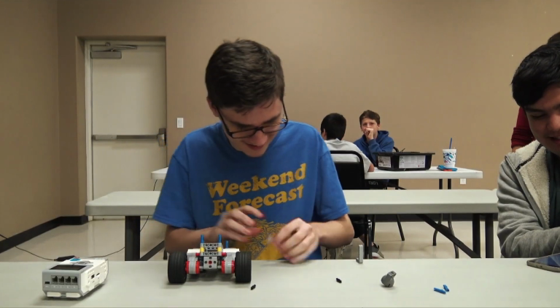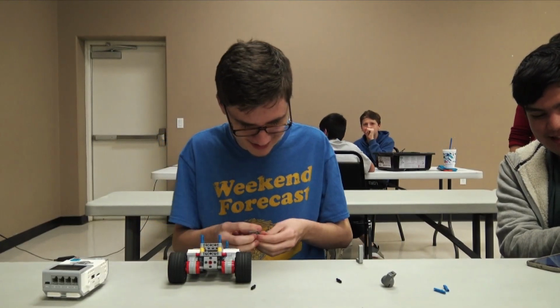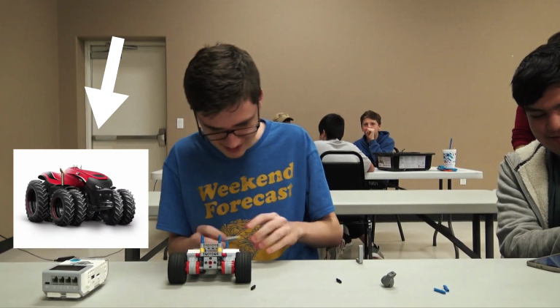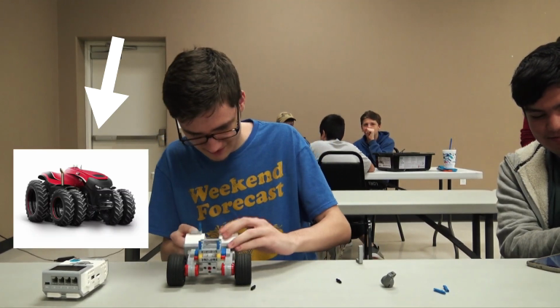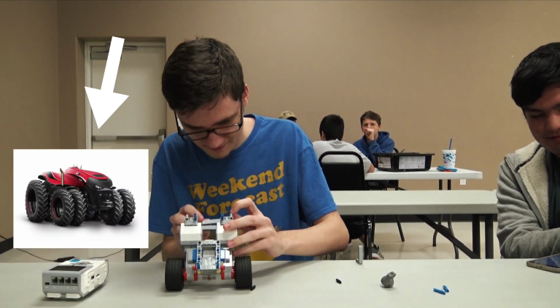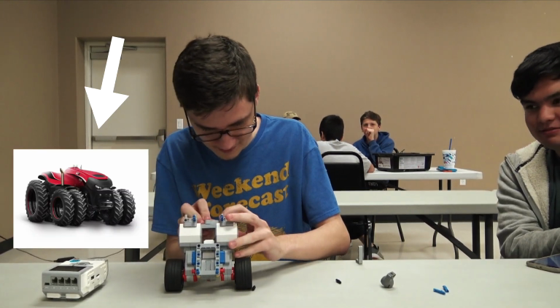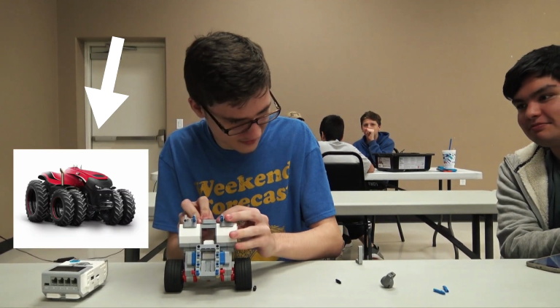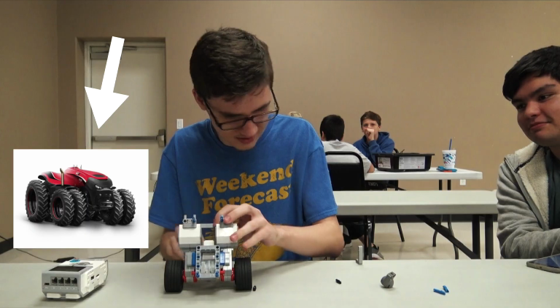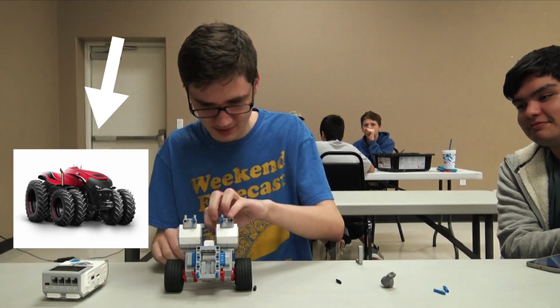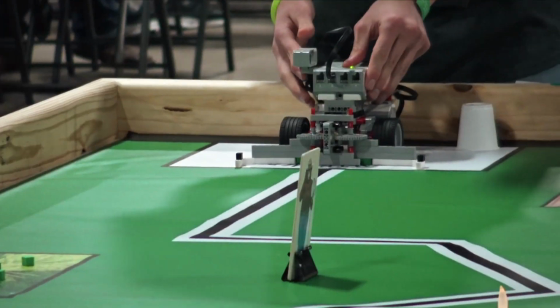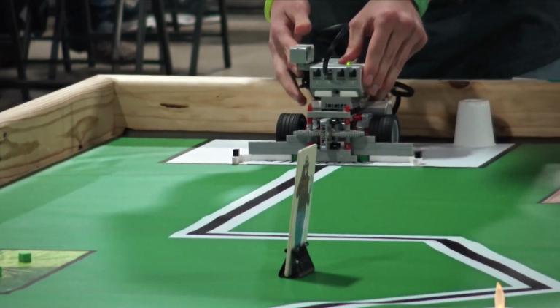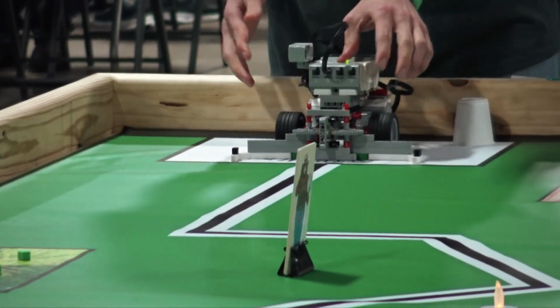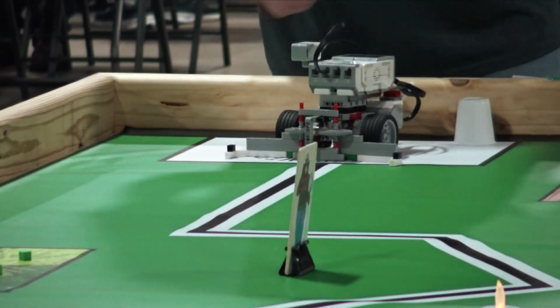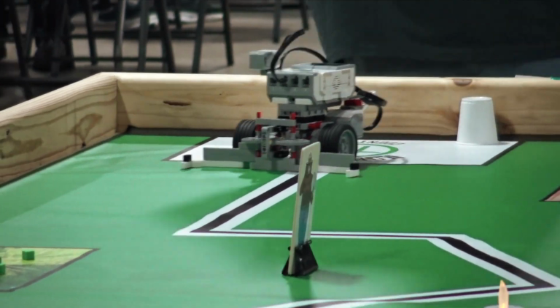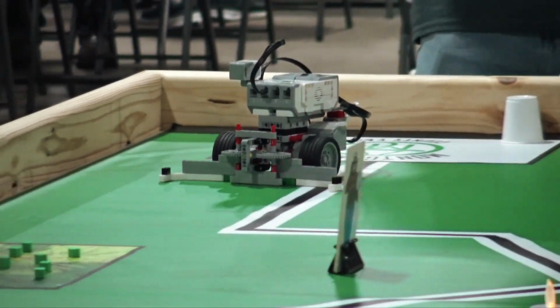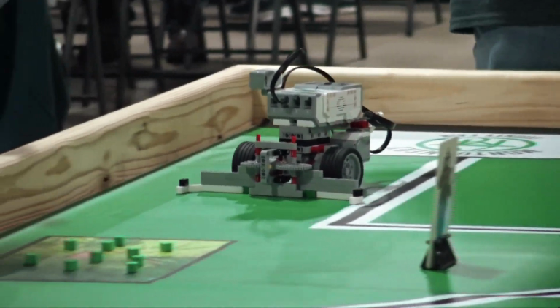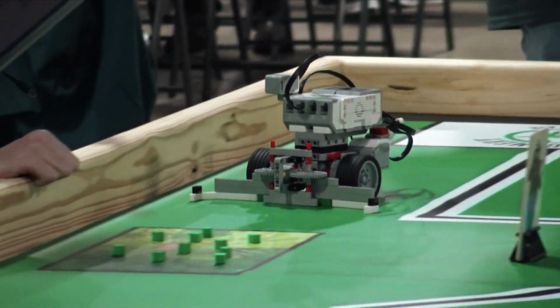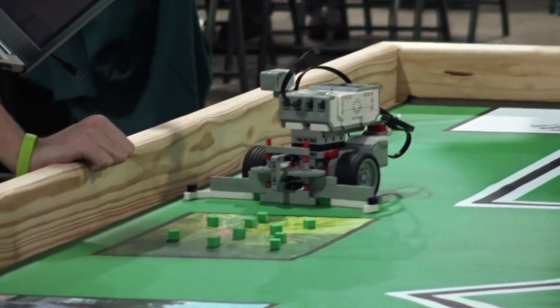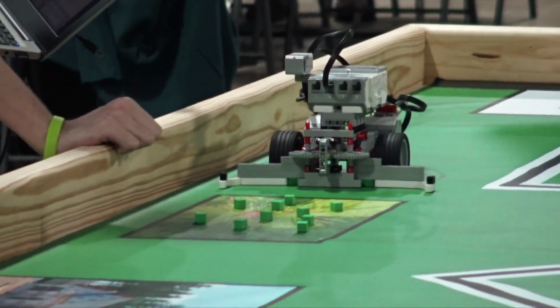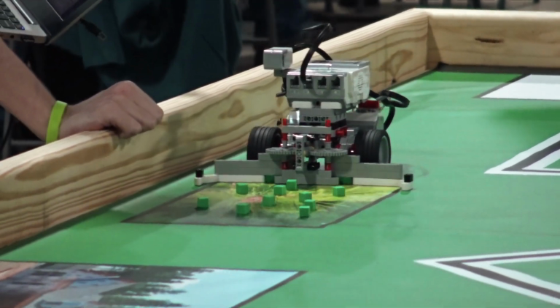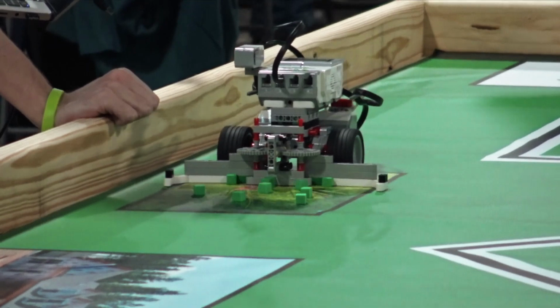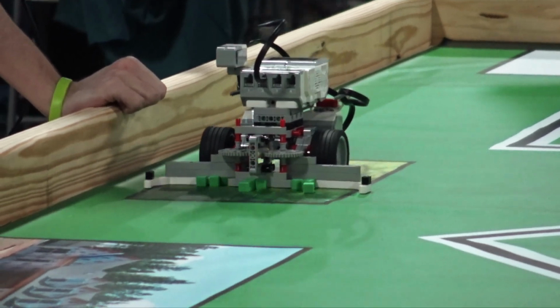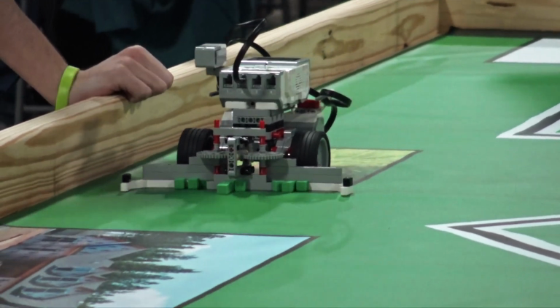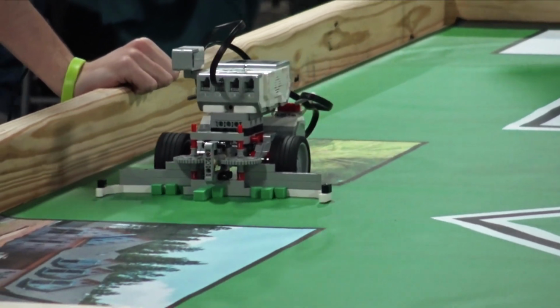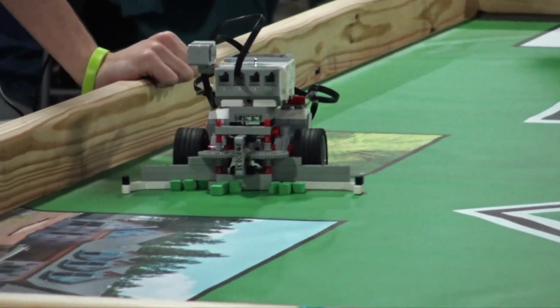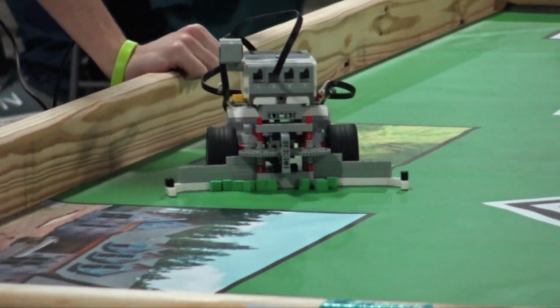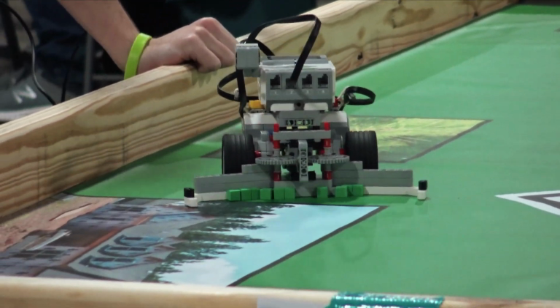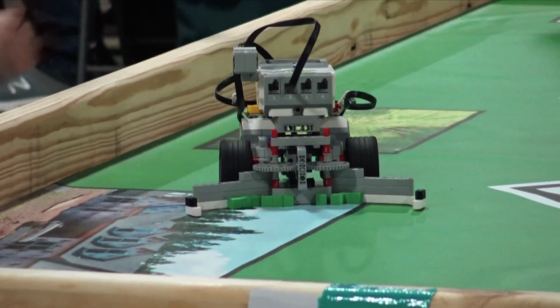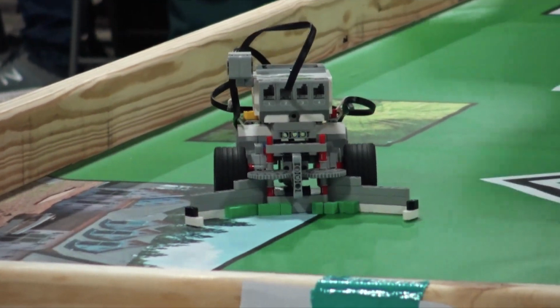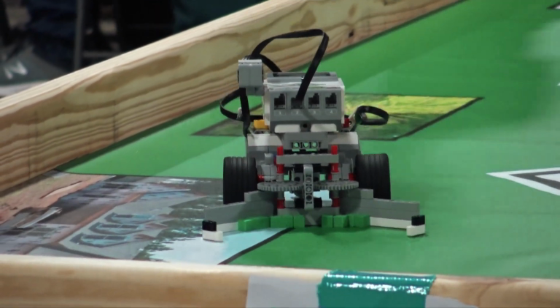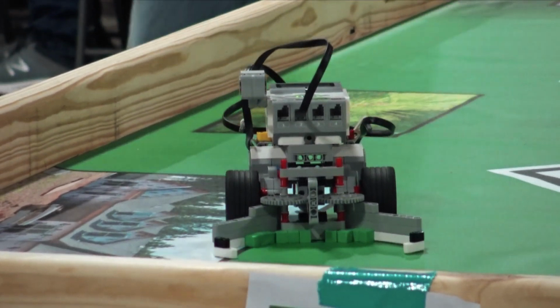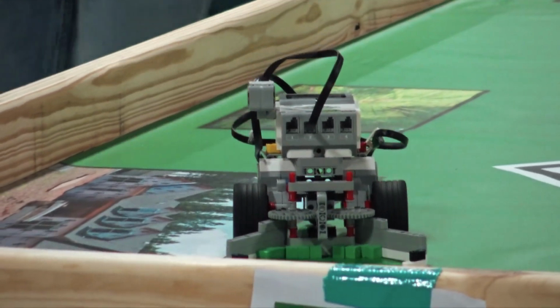Machines like the Case IH autonomous concept vehicle are built using a precision agriculture approach to farming. This vehicle, using precision agriculture concepts, can manage fields completely on its own, which will increase productivity.